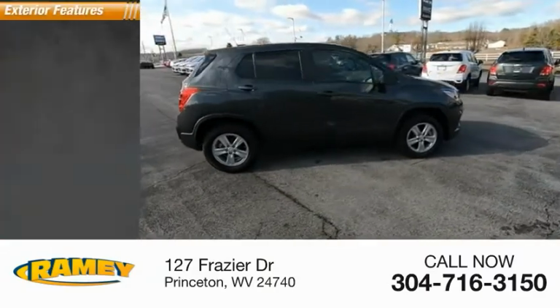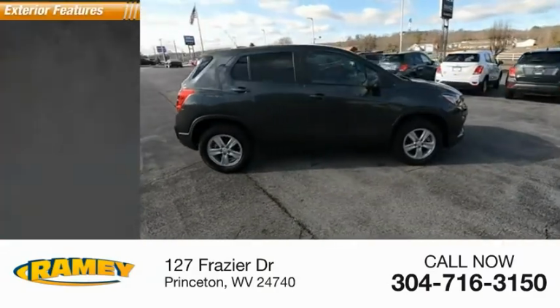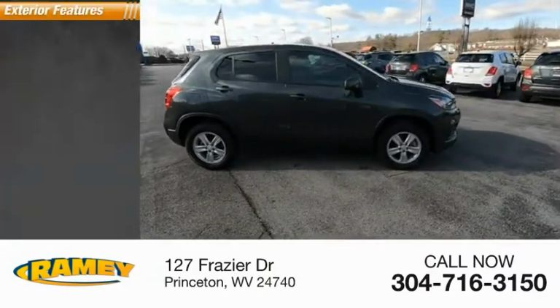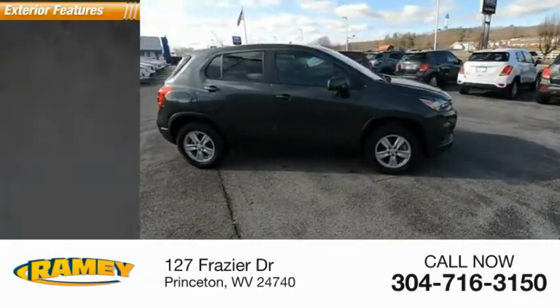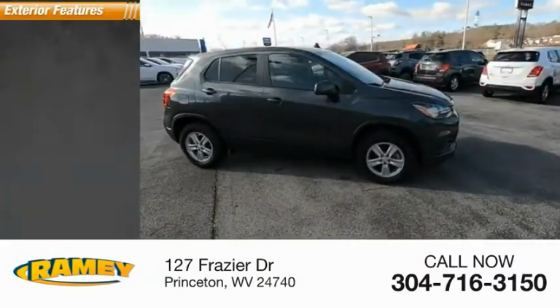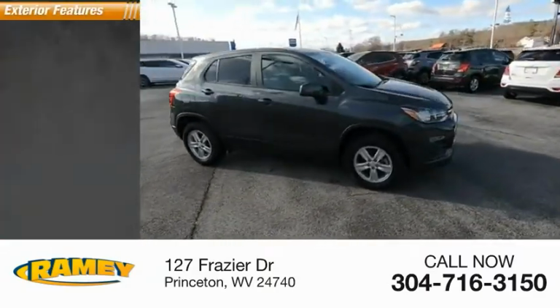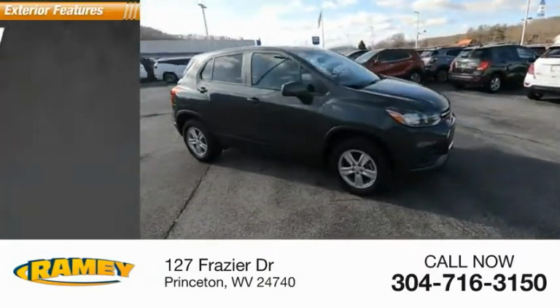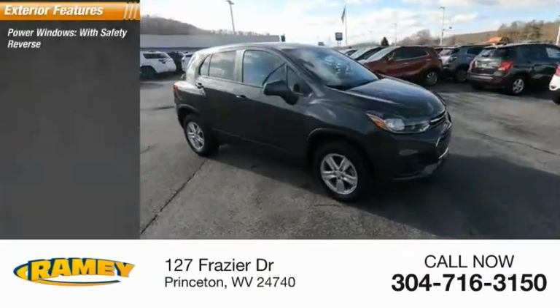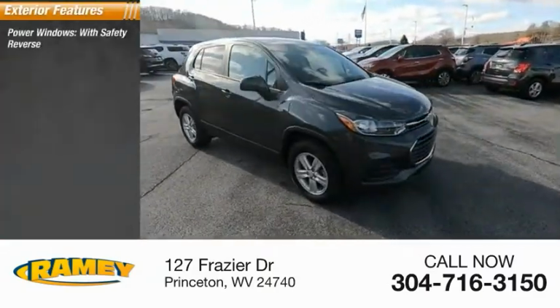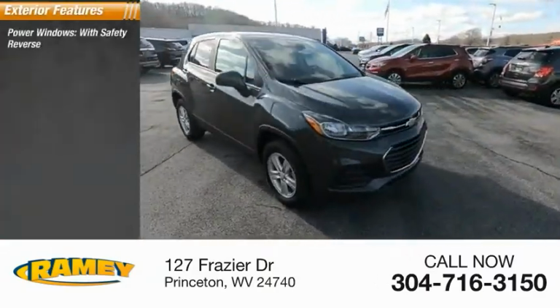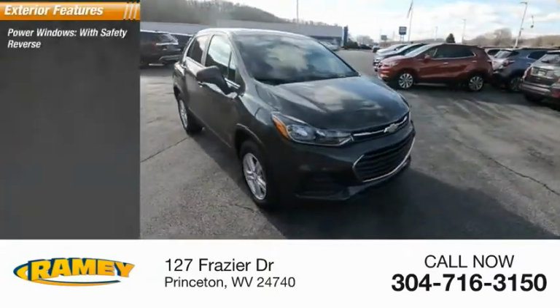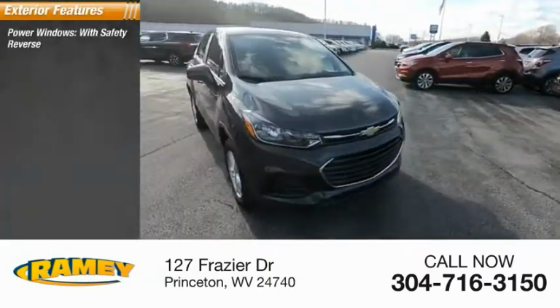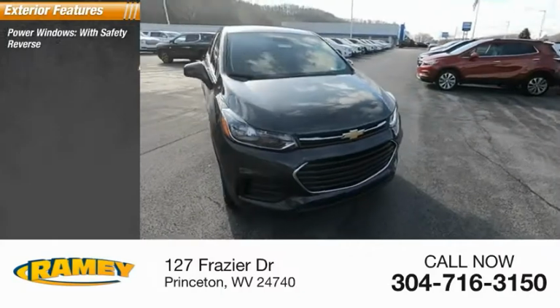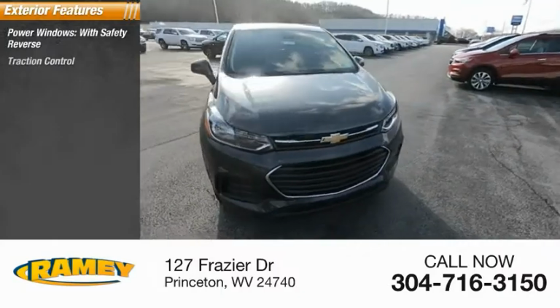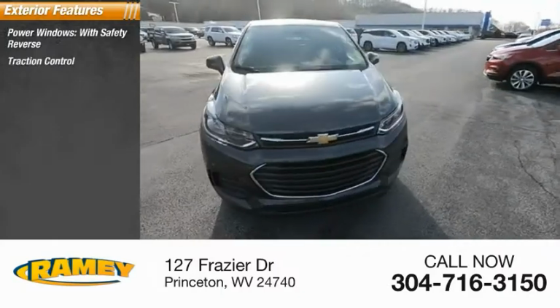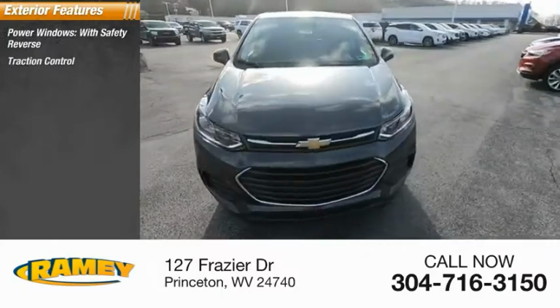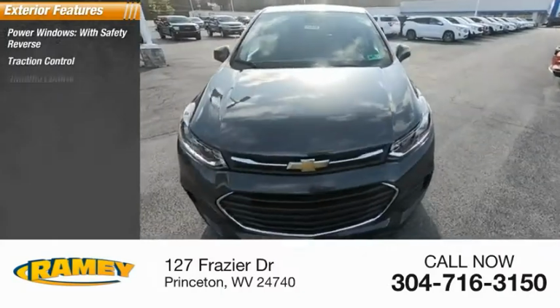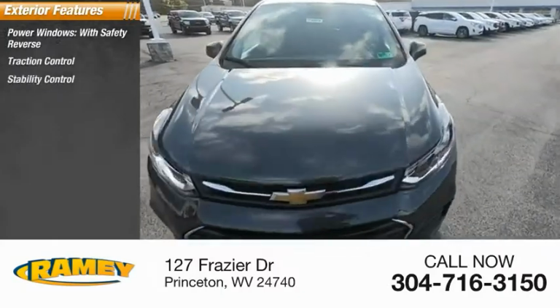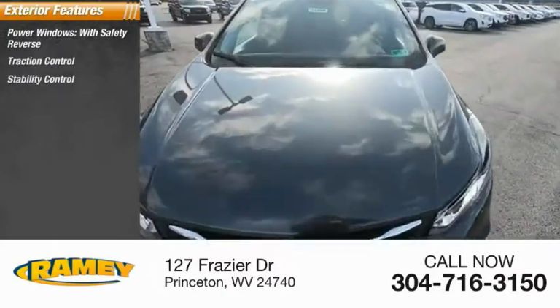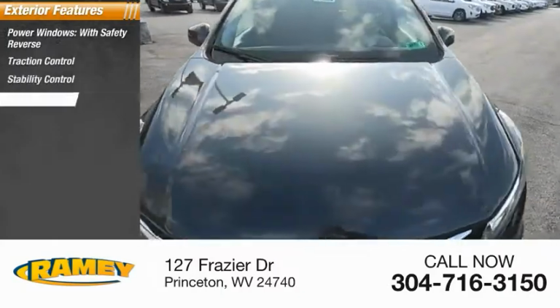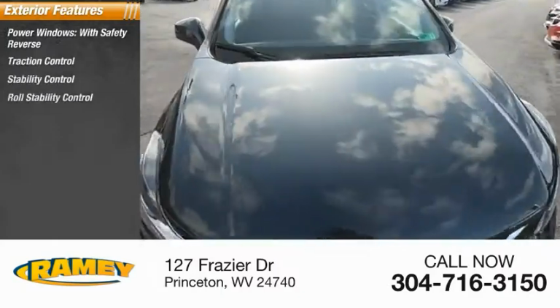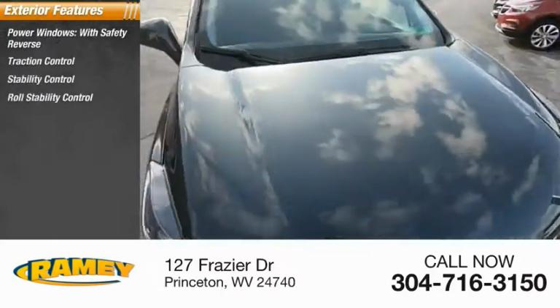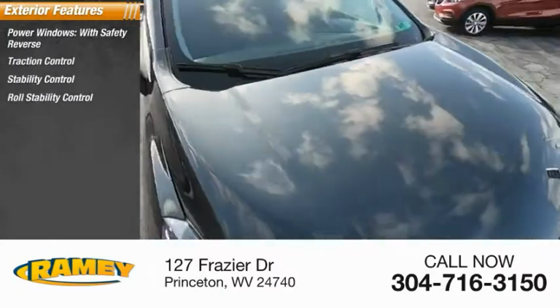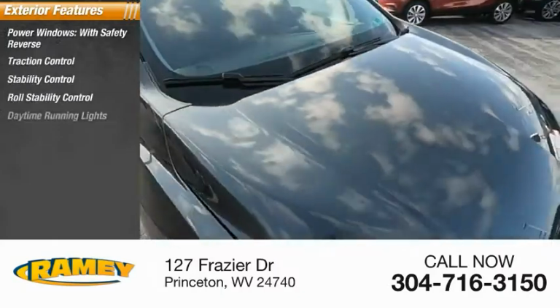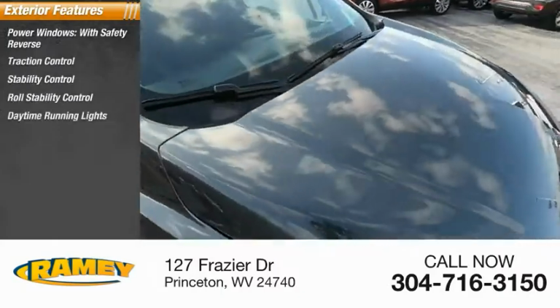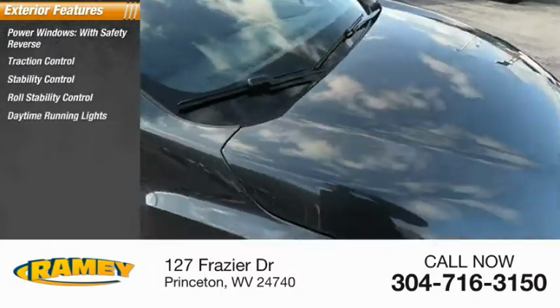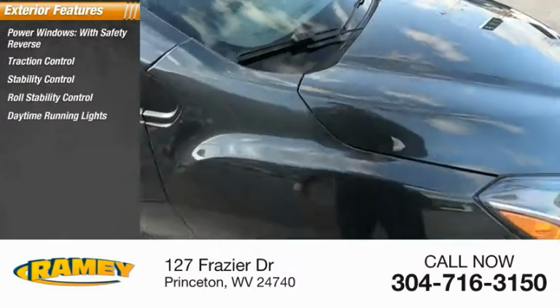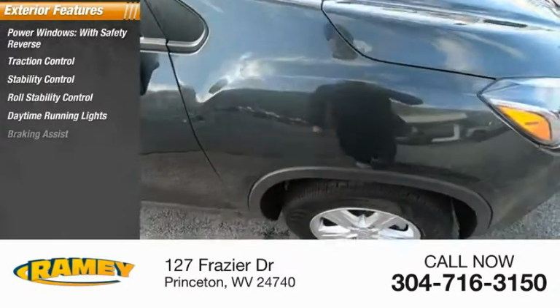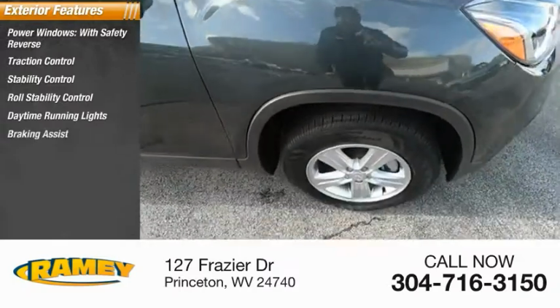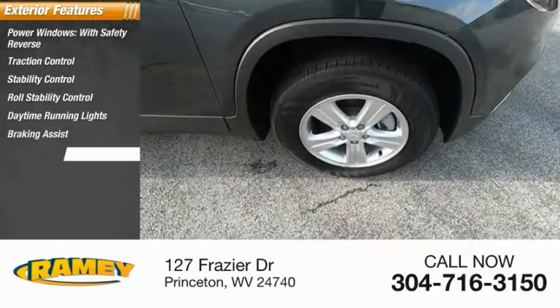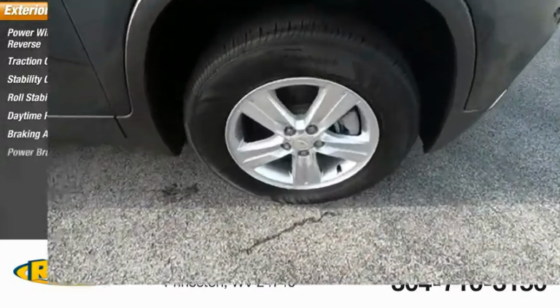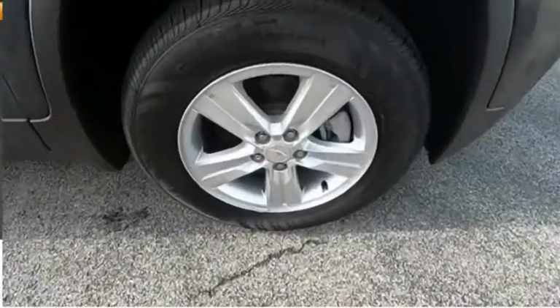Here are some of this vehicle's great options: power windows with safety reverse, traction control, stability control, roll stability control, daytime running lights, braking assist, power brakes.